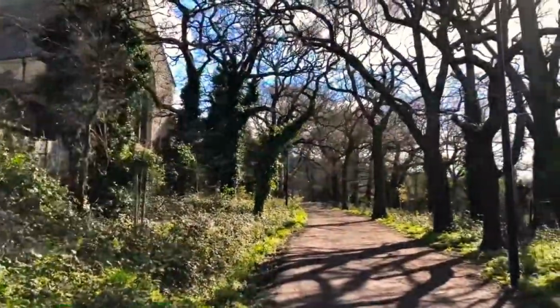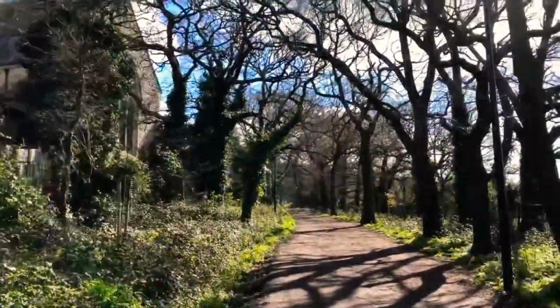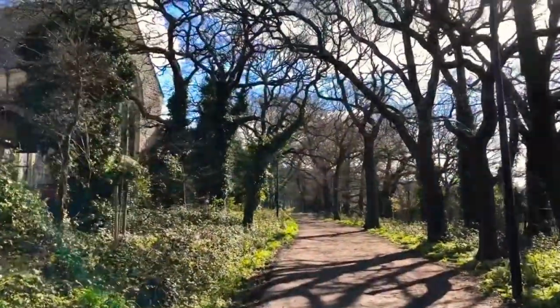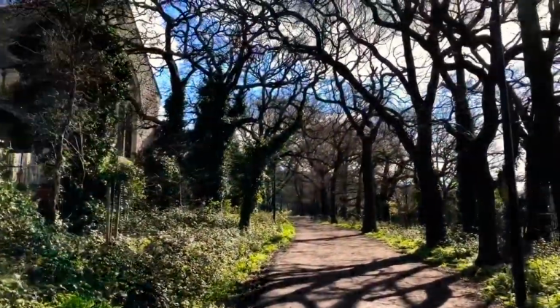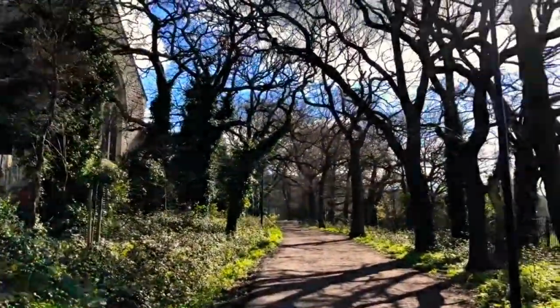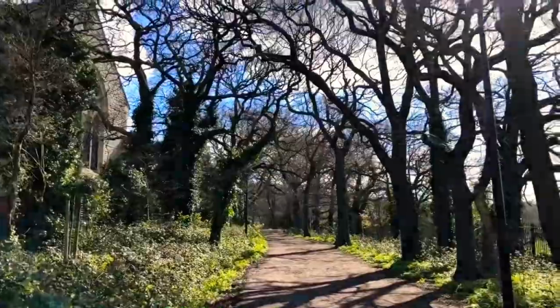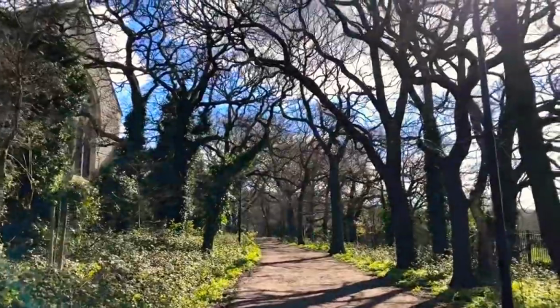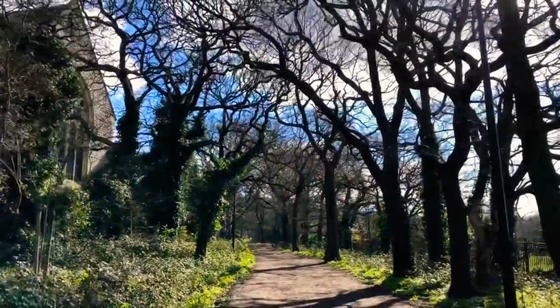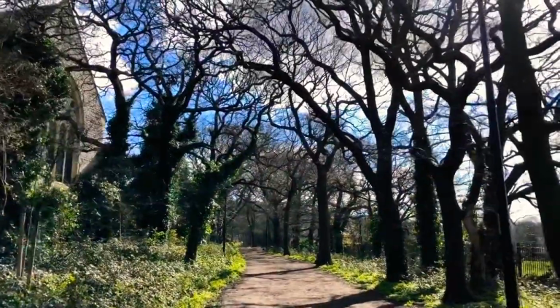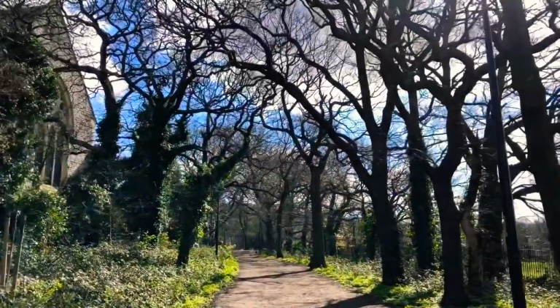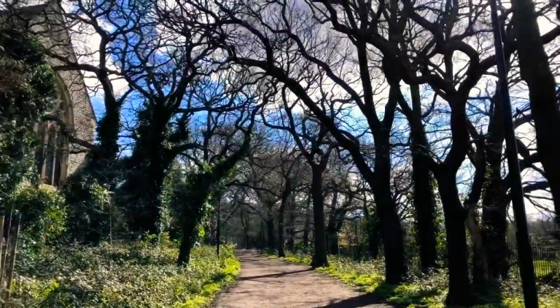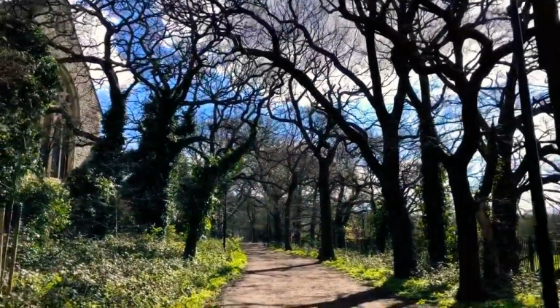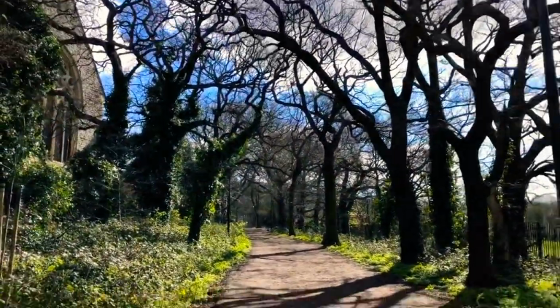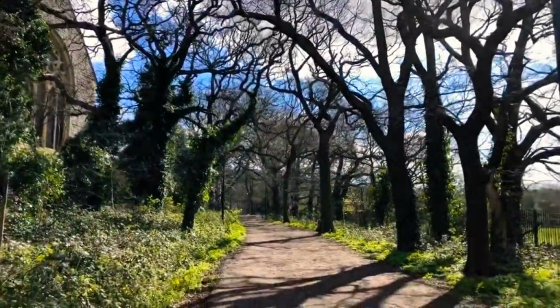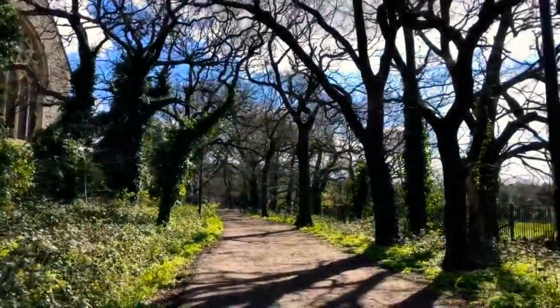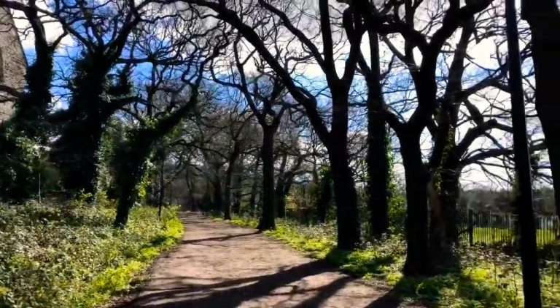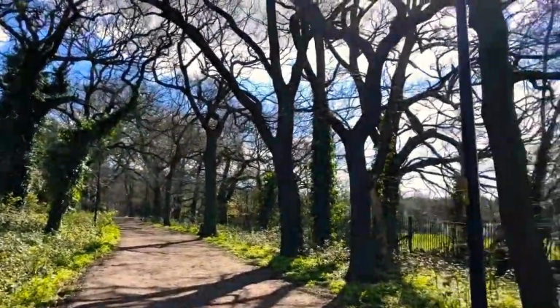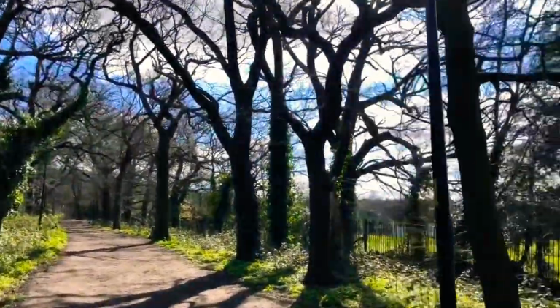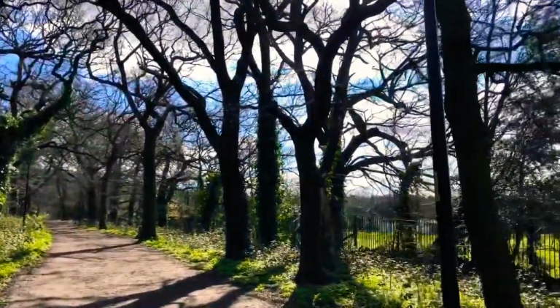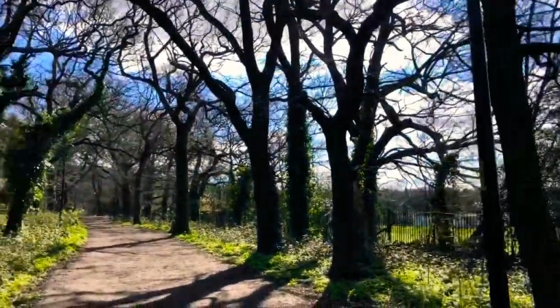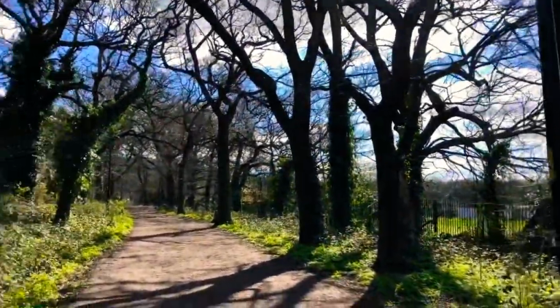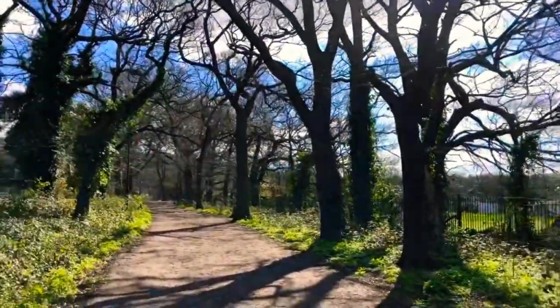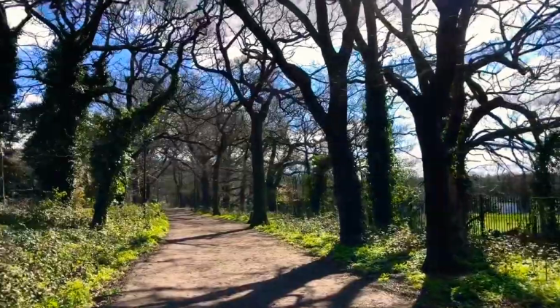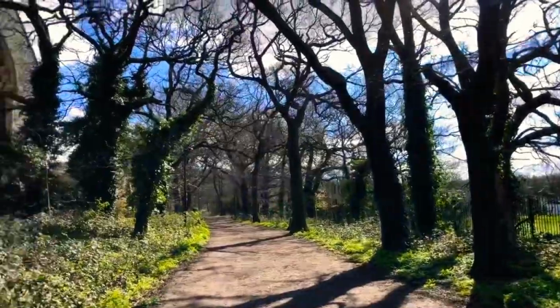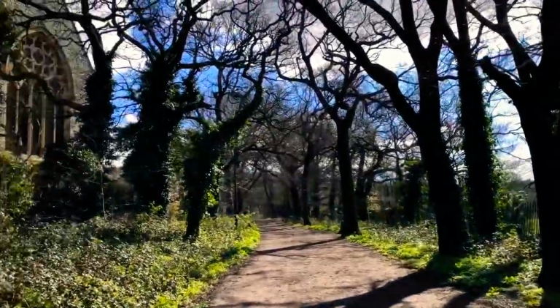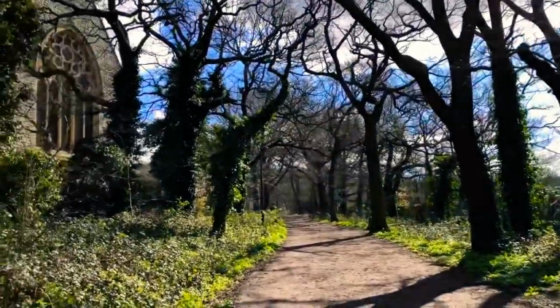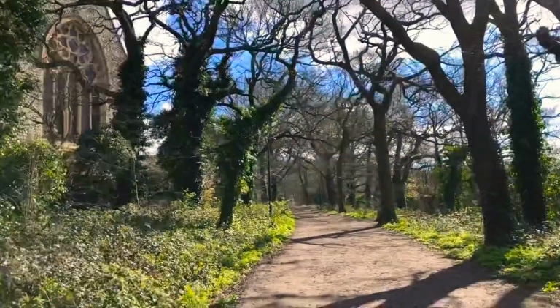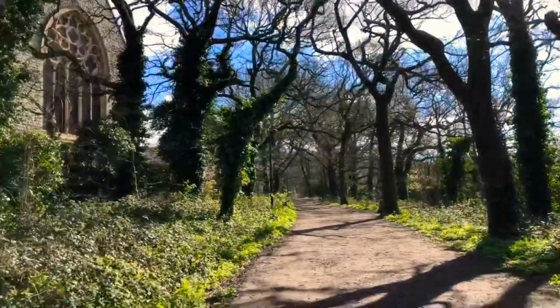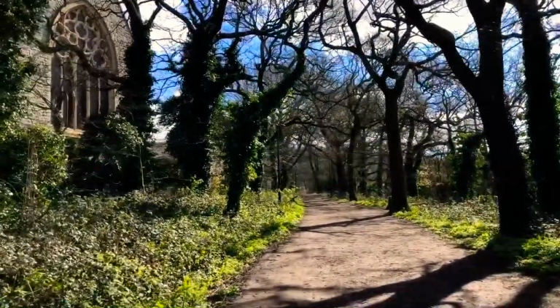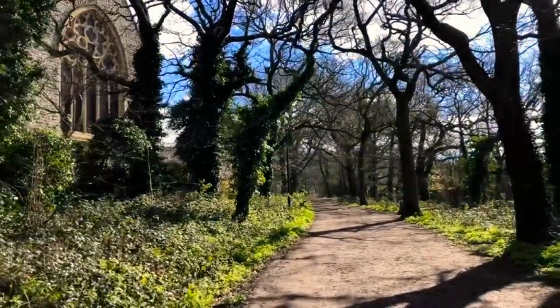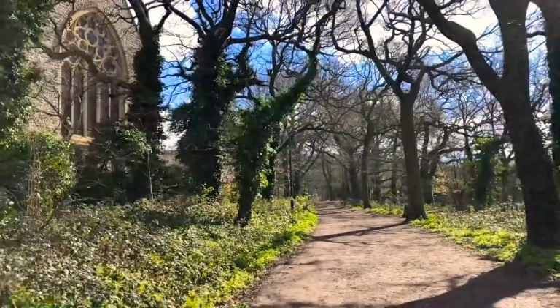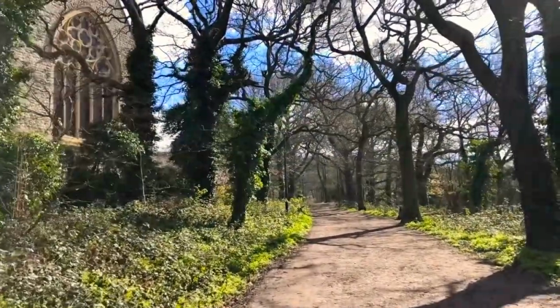This path is lit up — it's got lamp posts along it, so you can presumably walk here at night time.